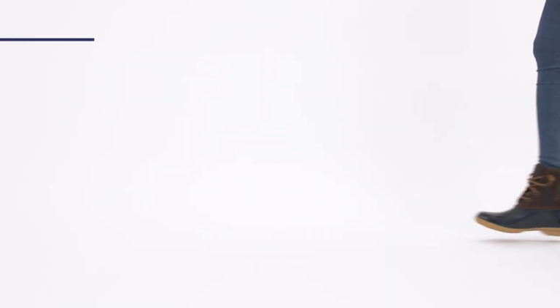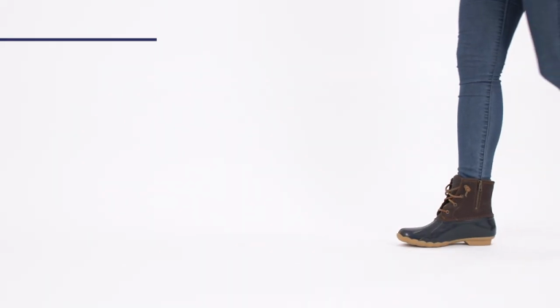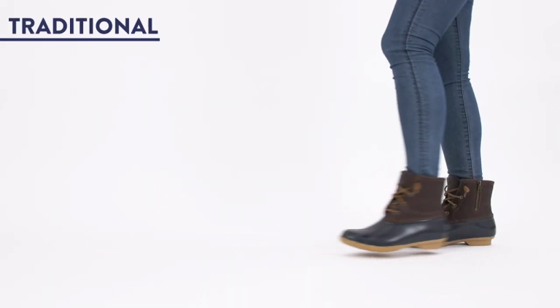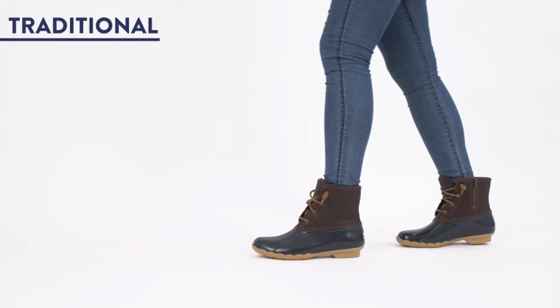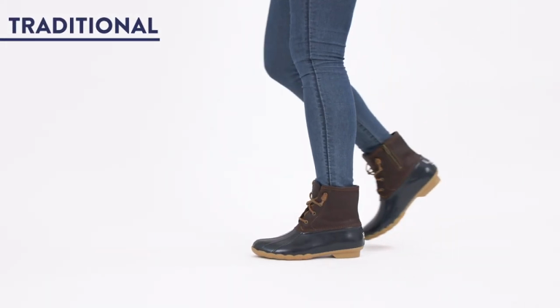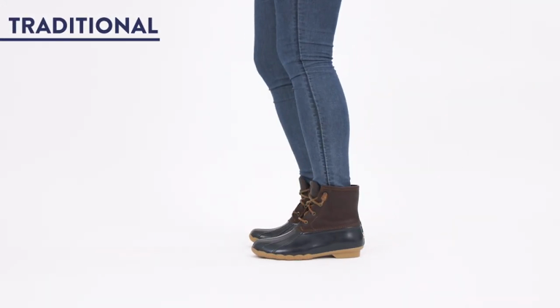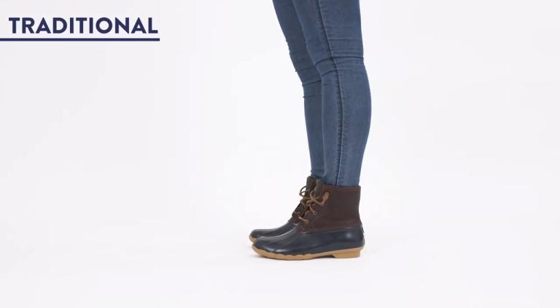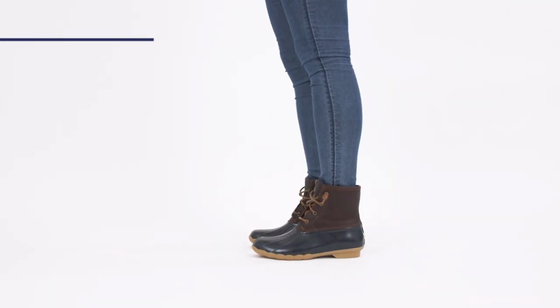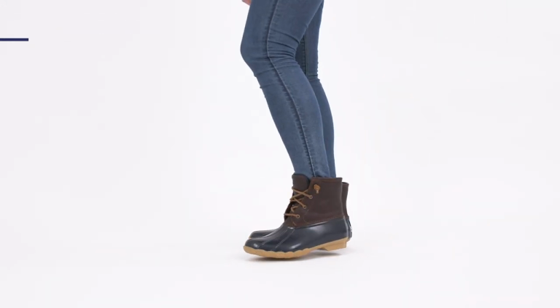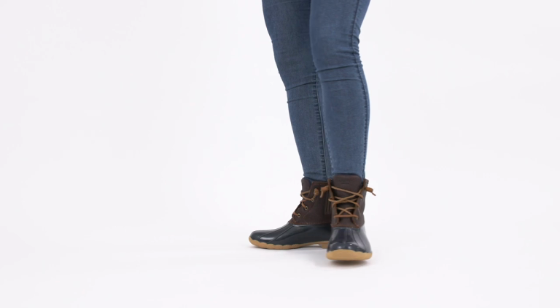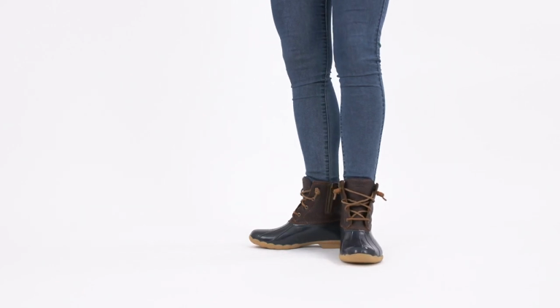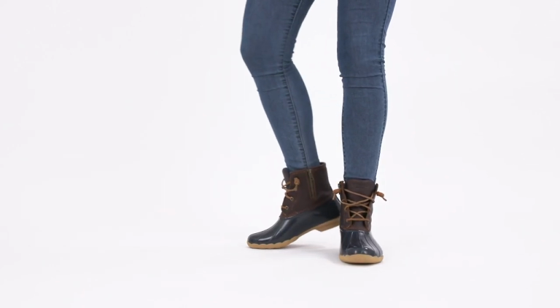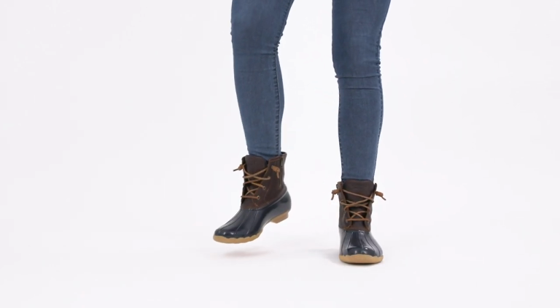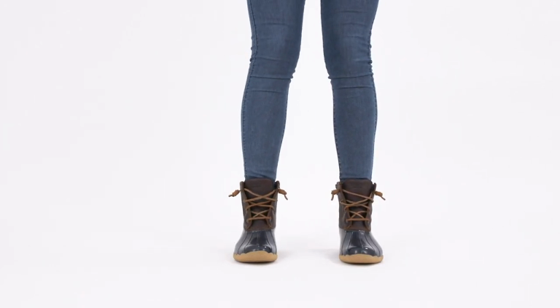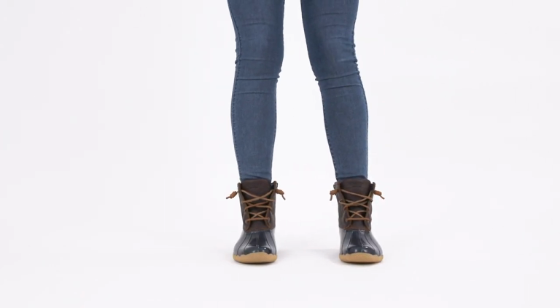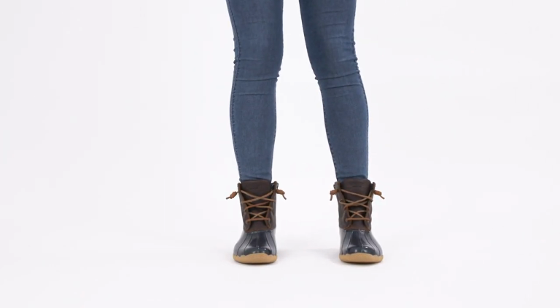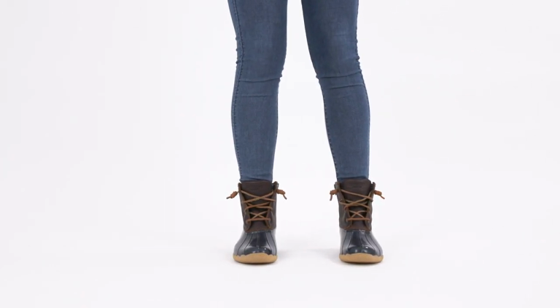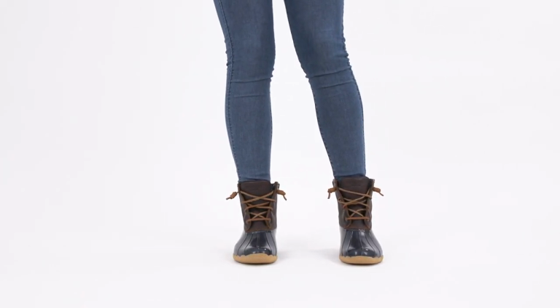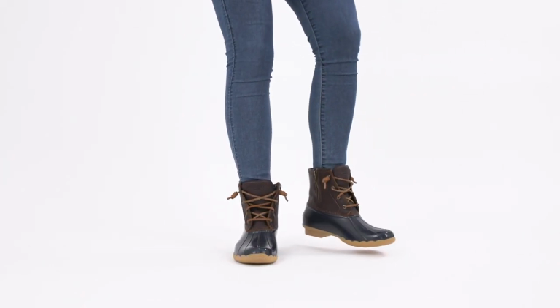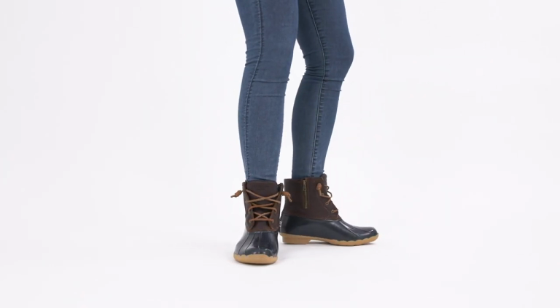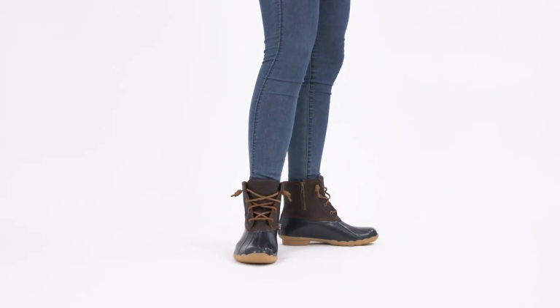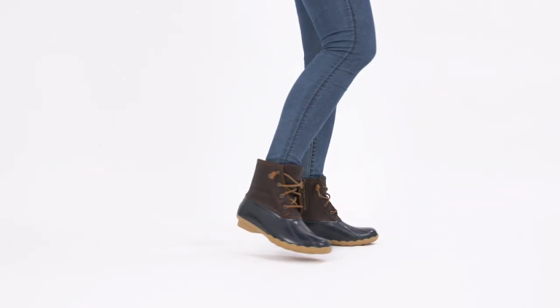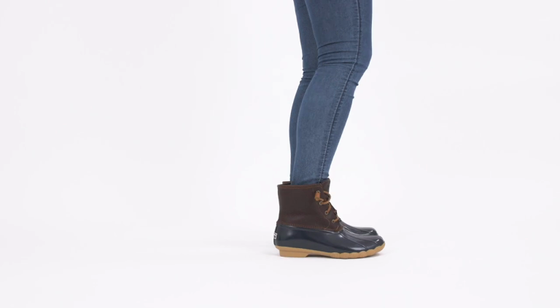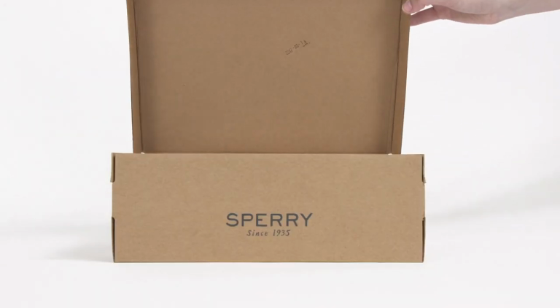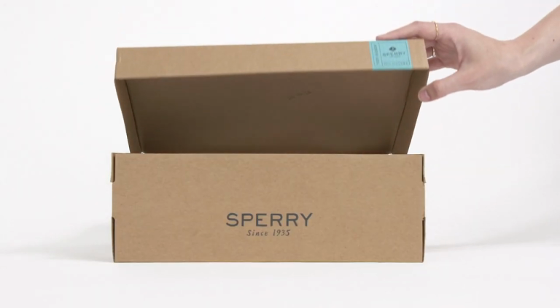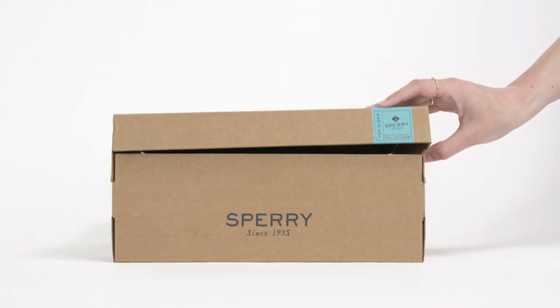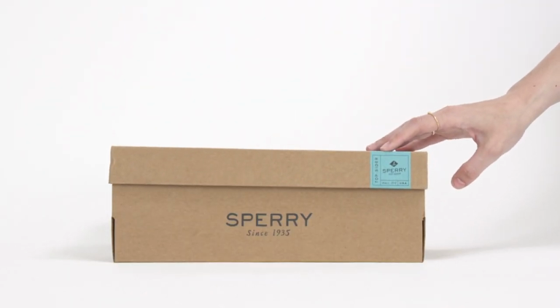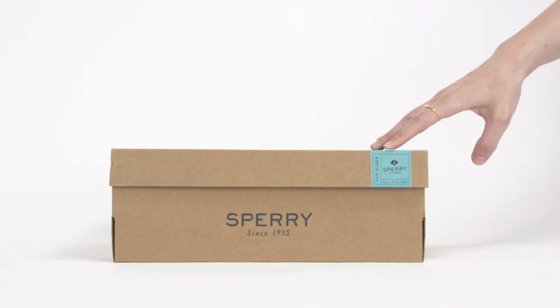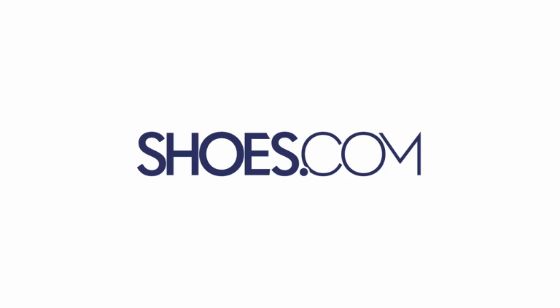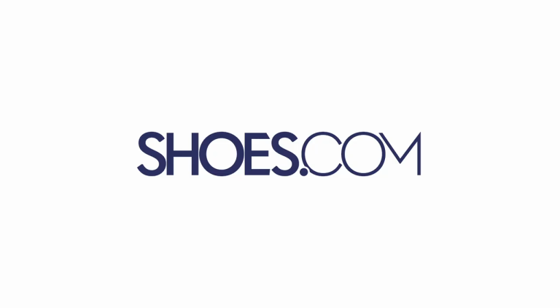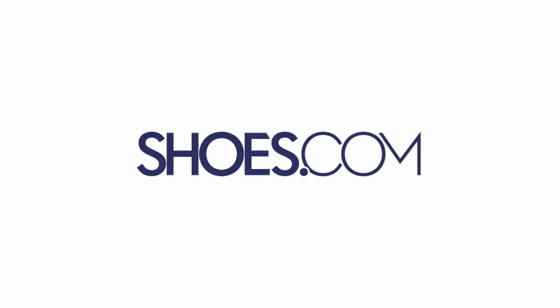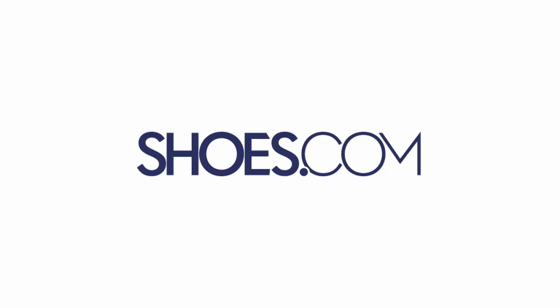3. They're part of a New England tradition of duck boots, which means you can channel preppy coastal vibes even if you're far from it. Shop the Sperry Saltwater Duck Boot in your usual size for a perfect fit, always at shoes.com.